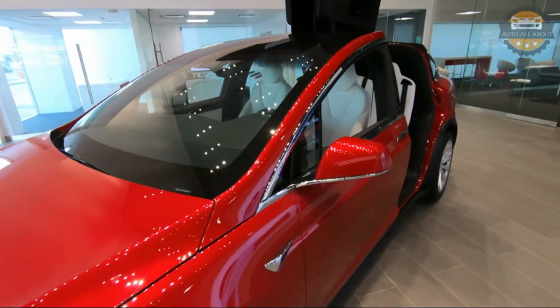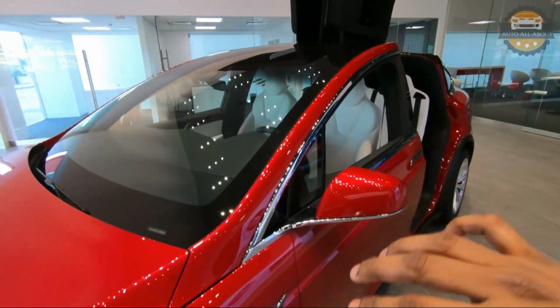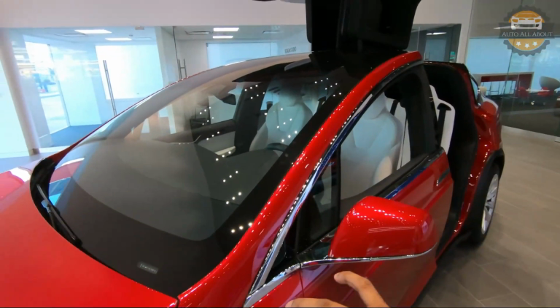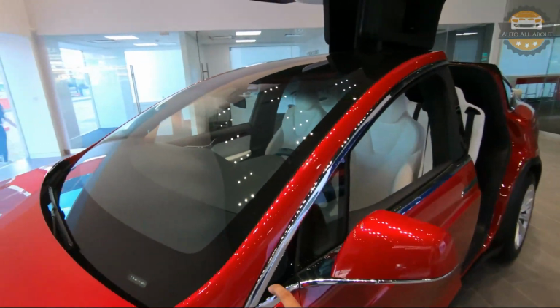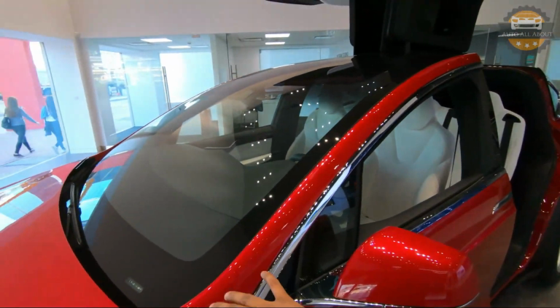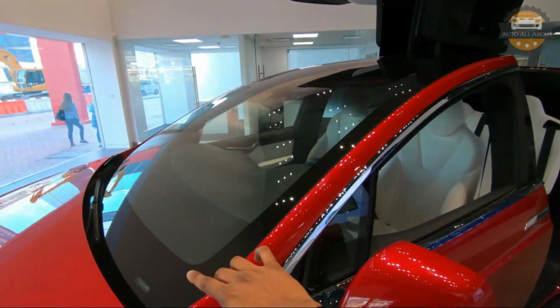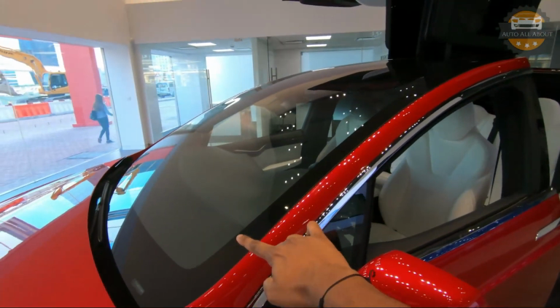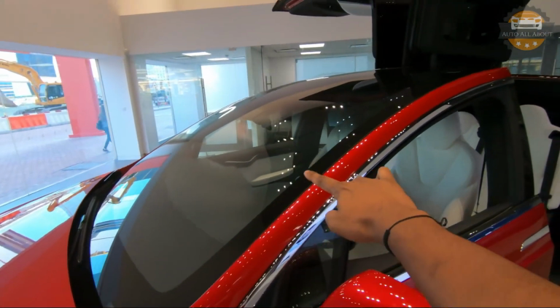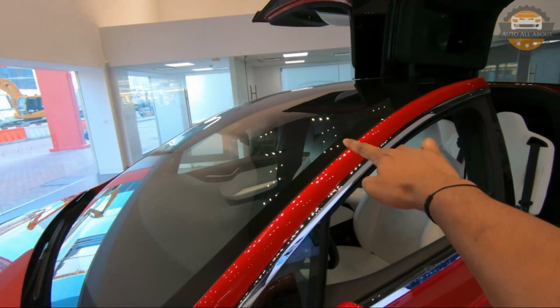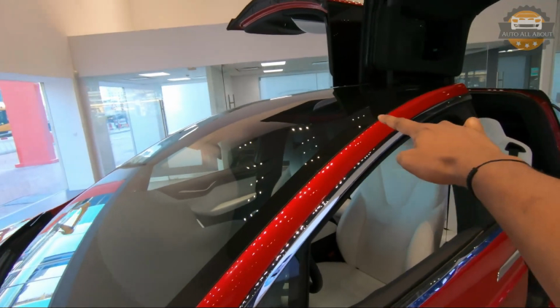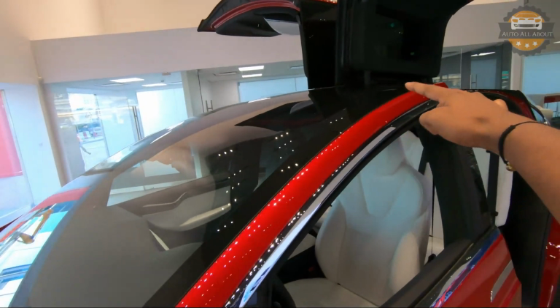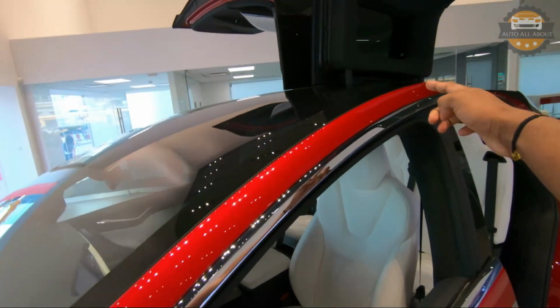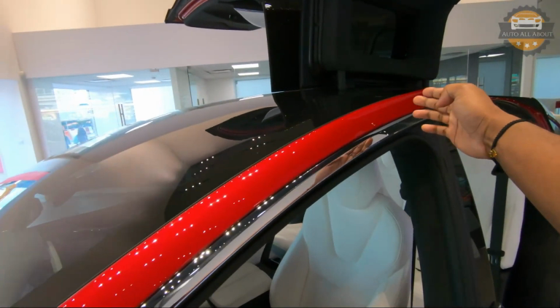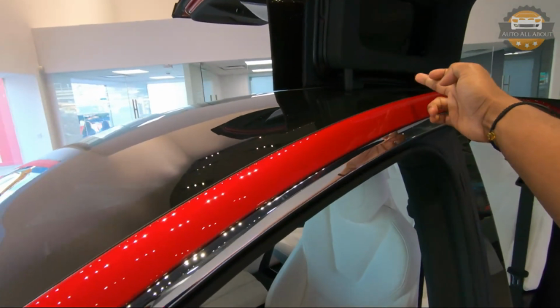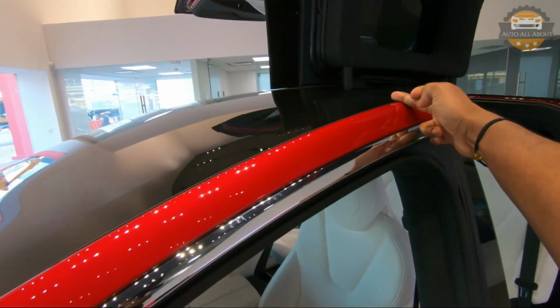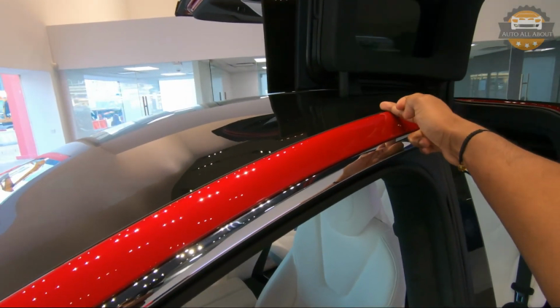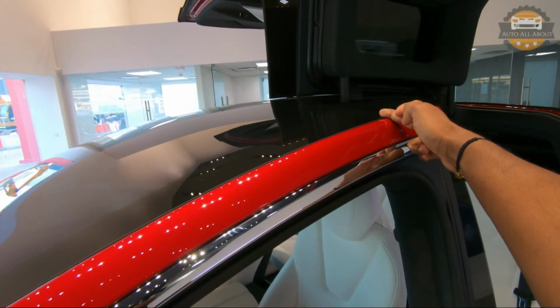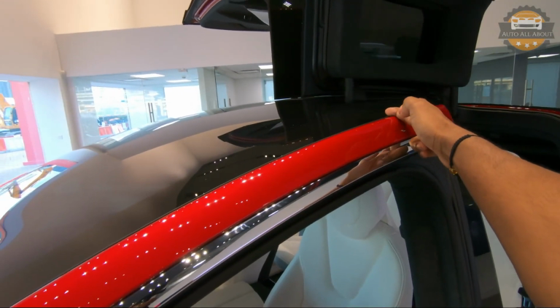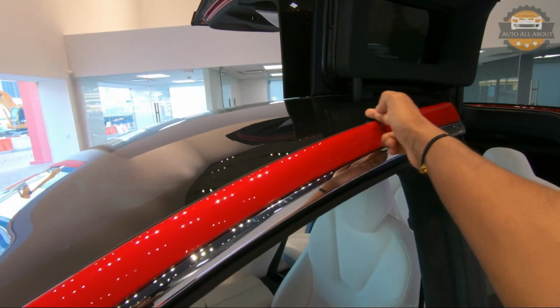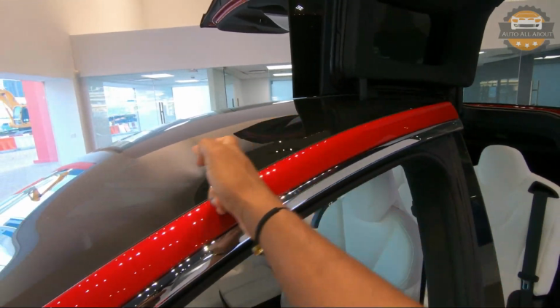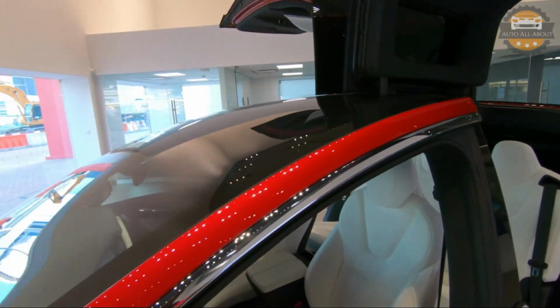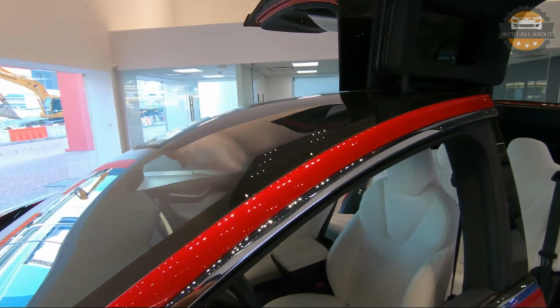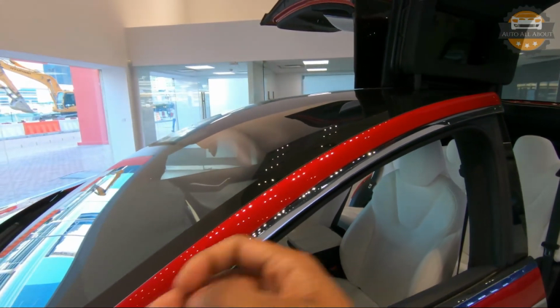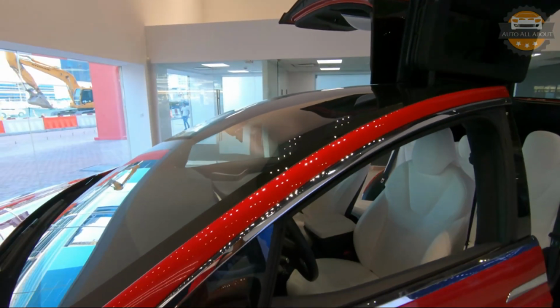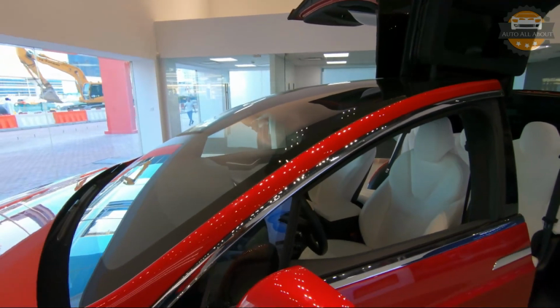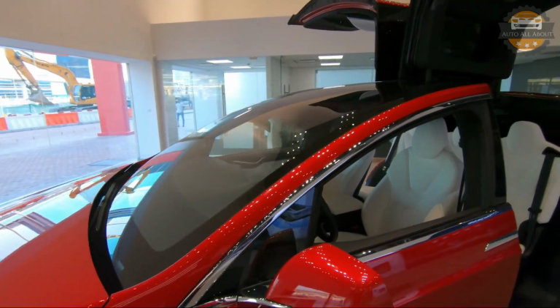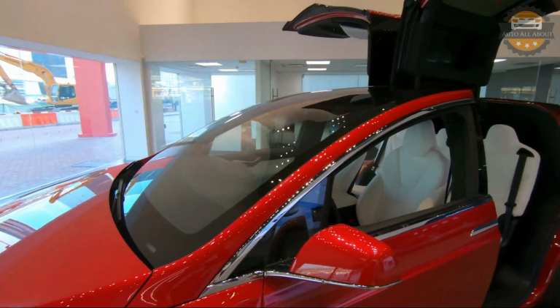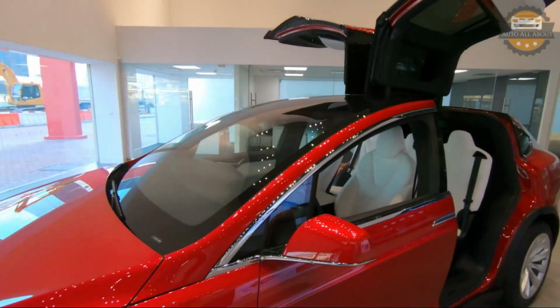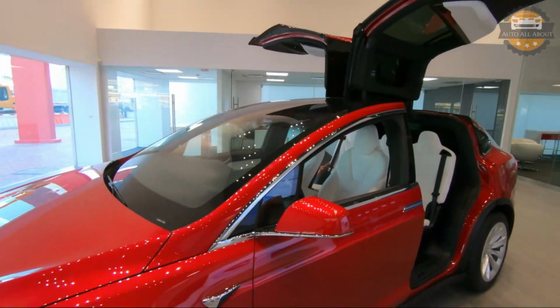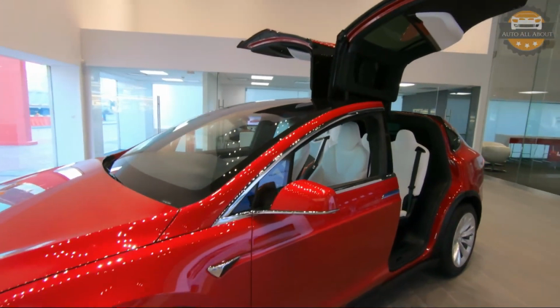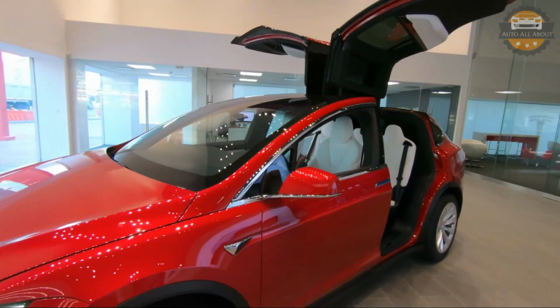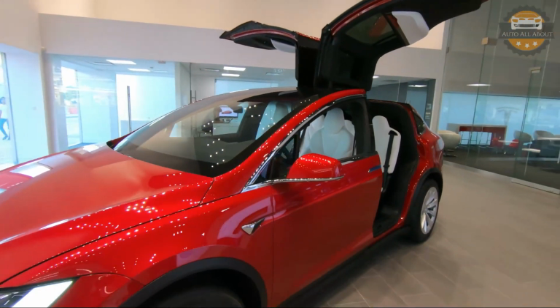Another speciality of the Model X is this front windshield which extends all the way on top of the front seats — something you can only see on the Model X in the whole world.